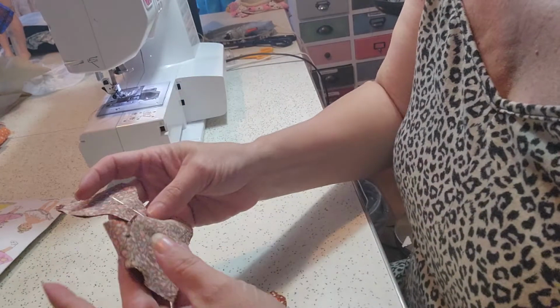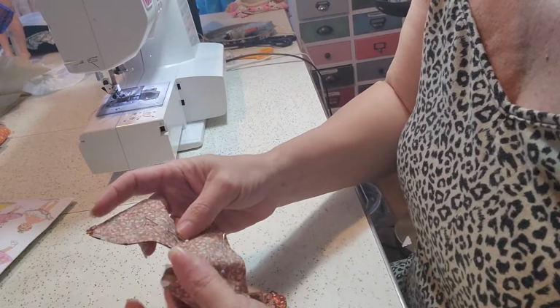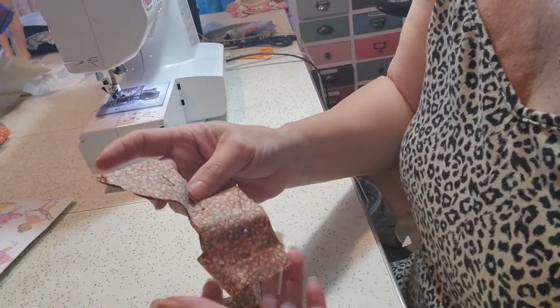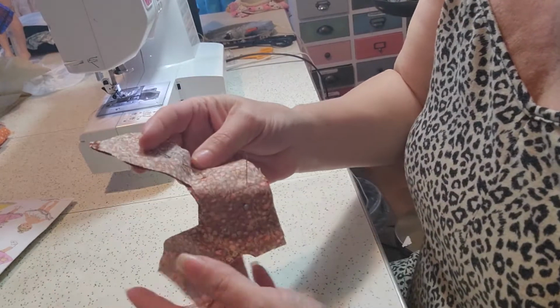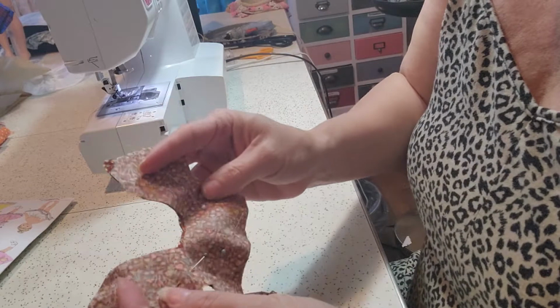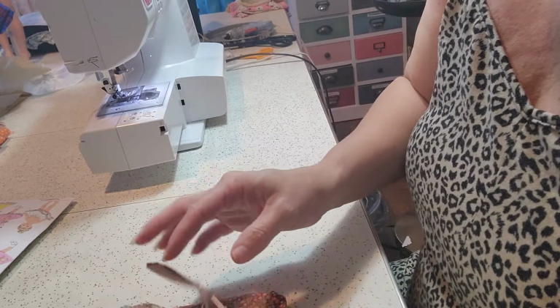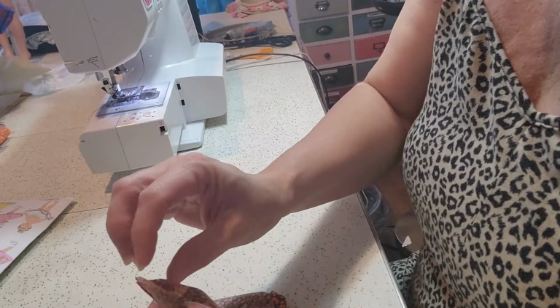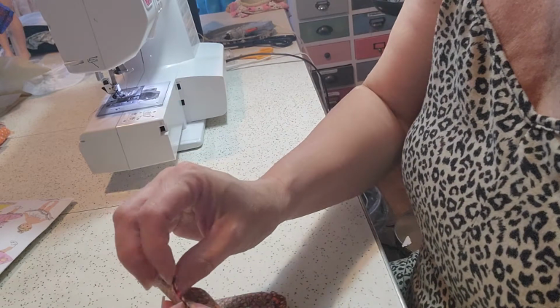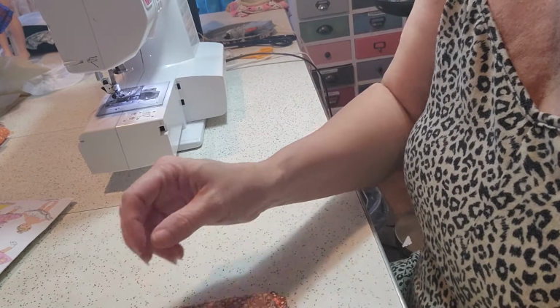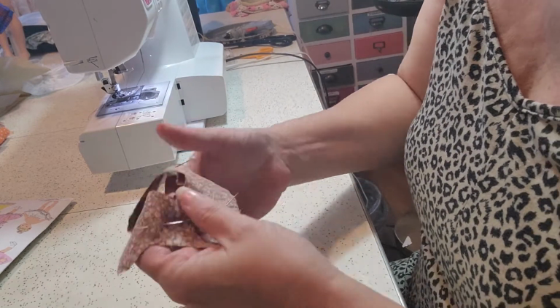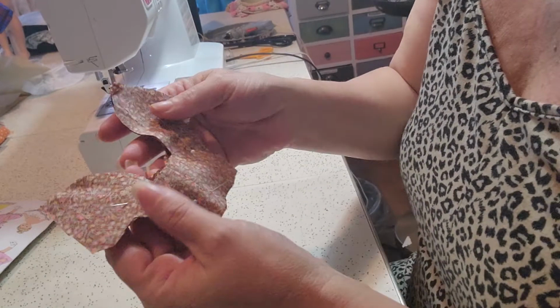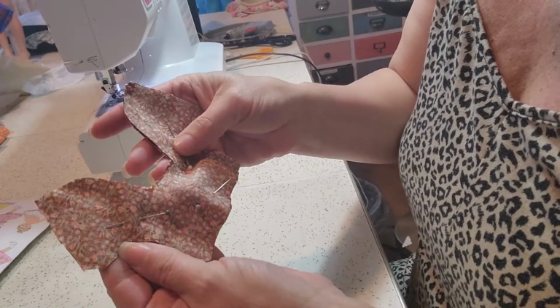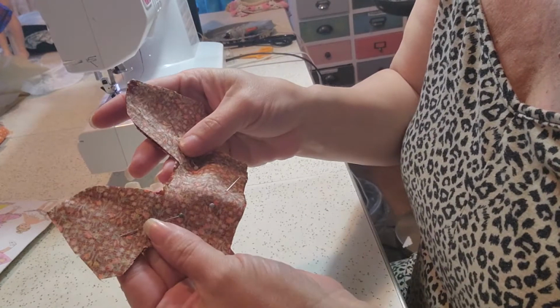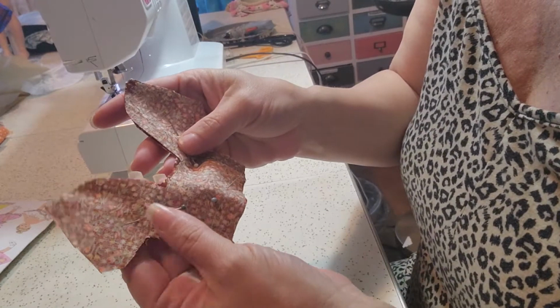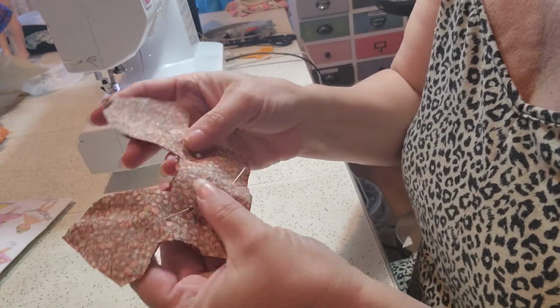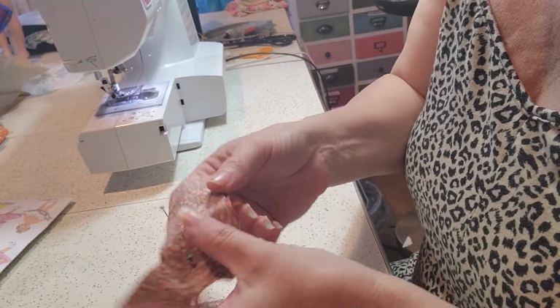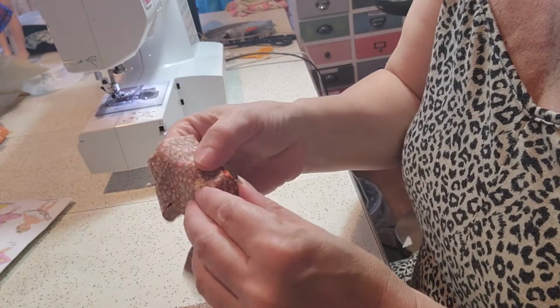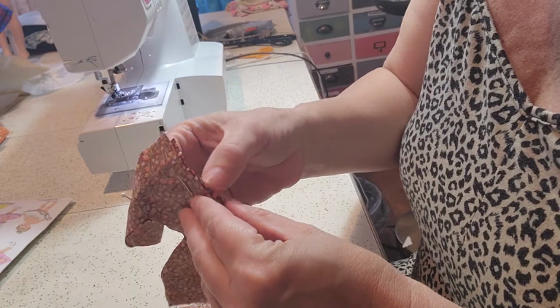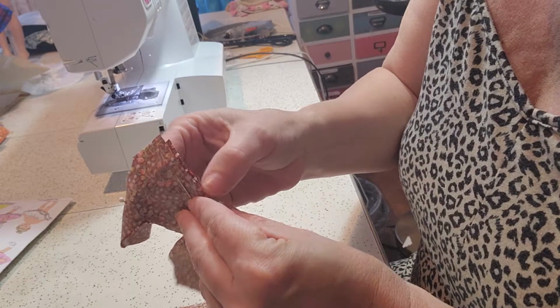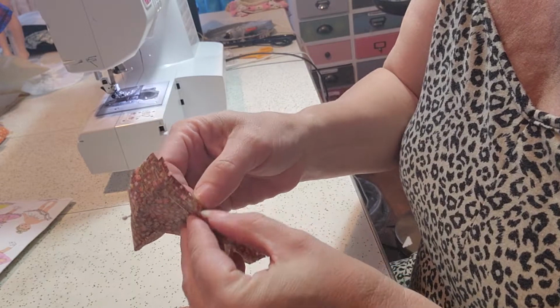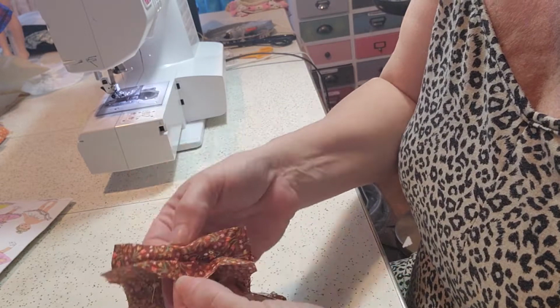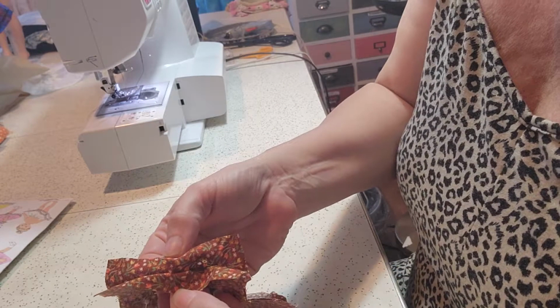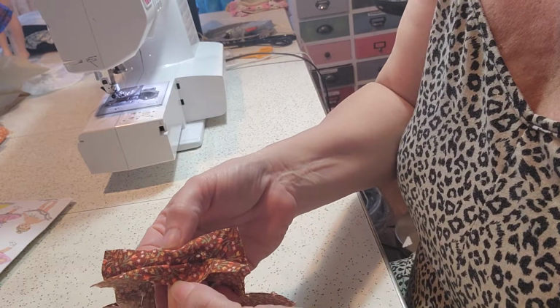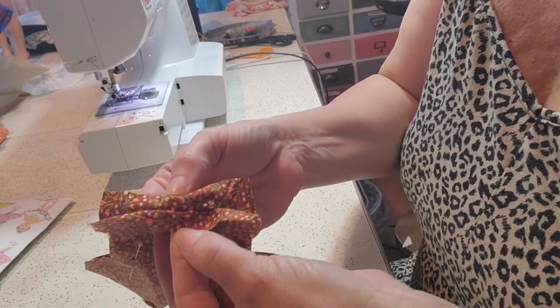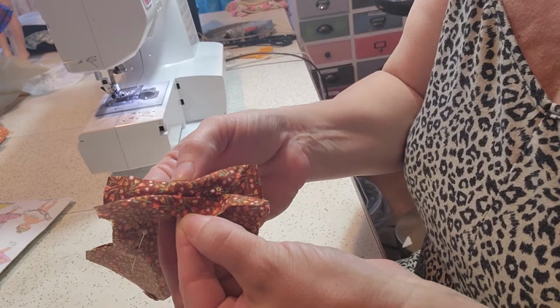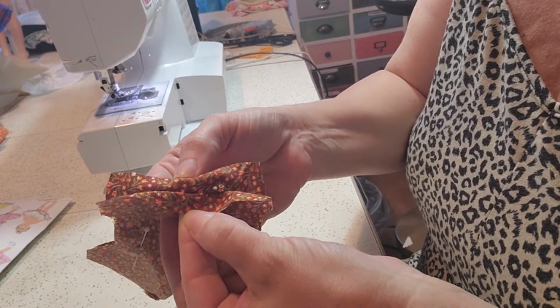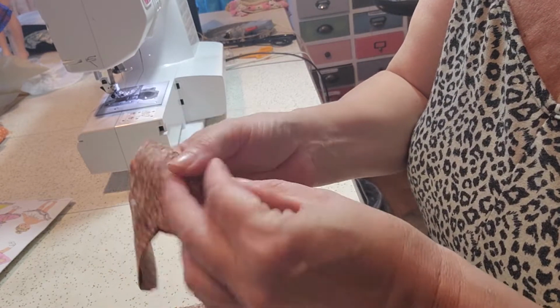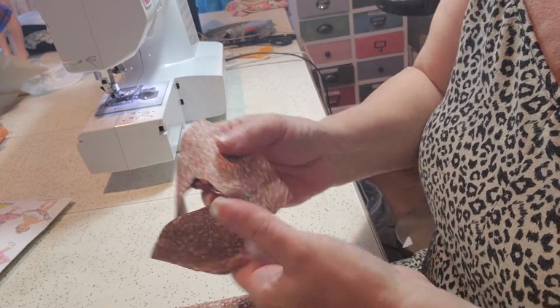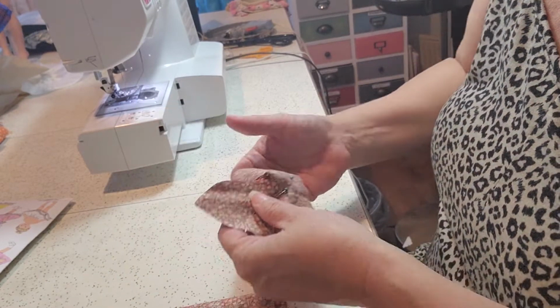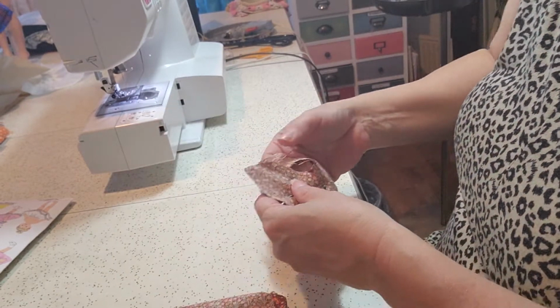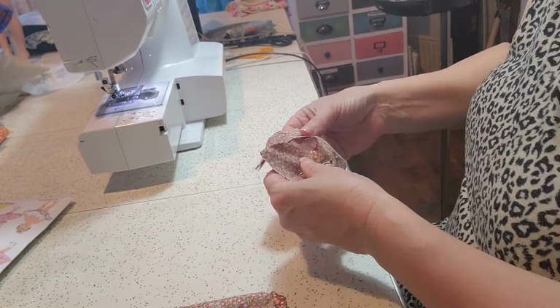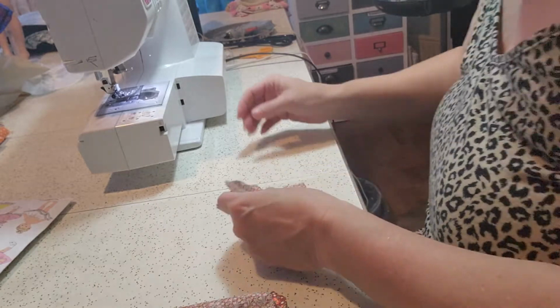I have two pieces cut out exactly alike. They are face down, with the matching sides together, and we're going to go ahead and sew this.